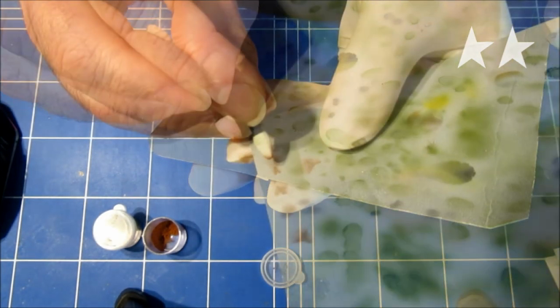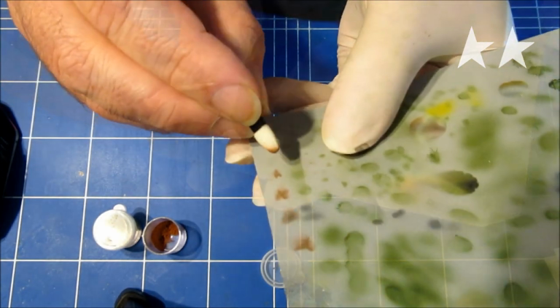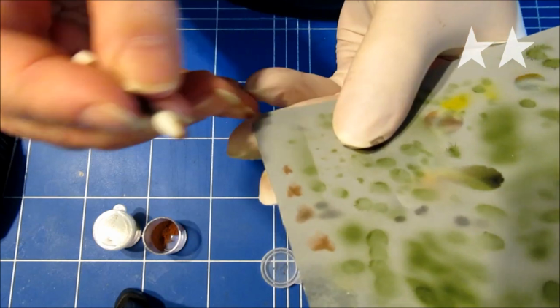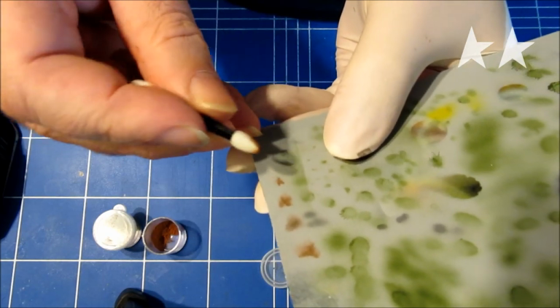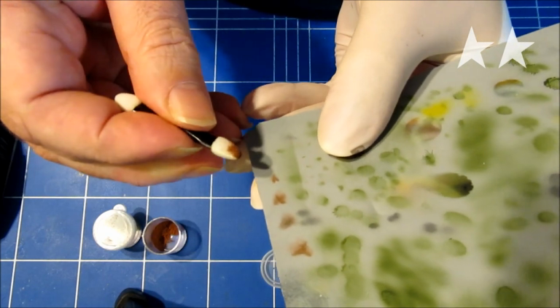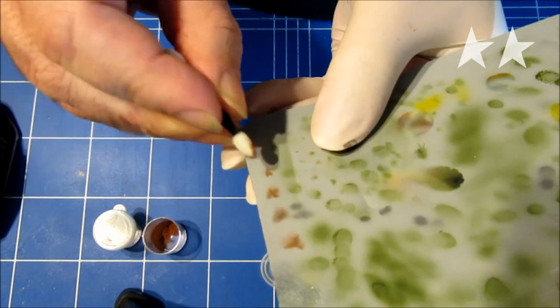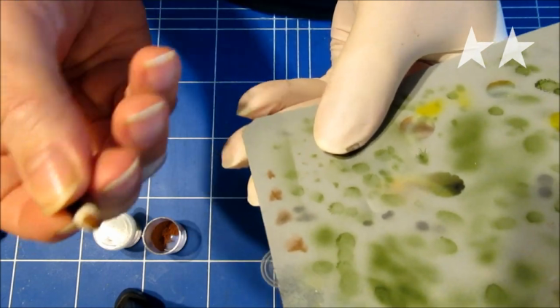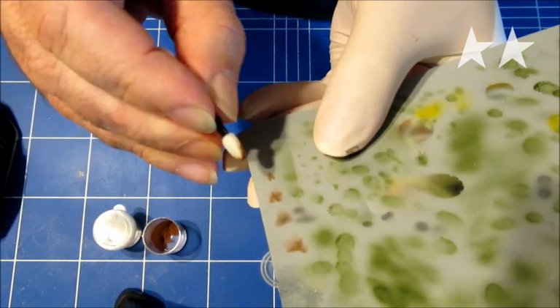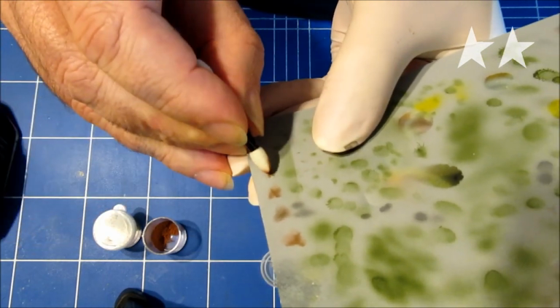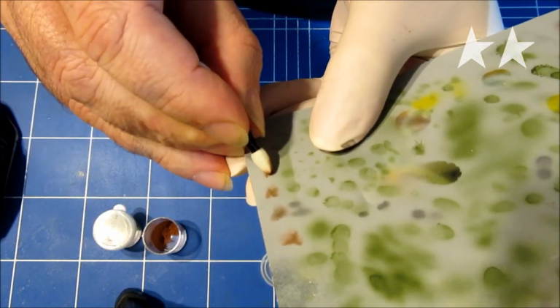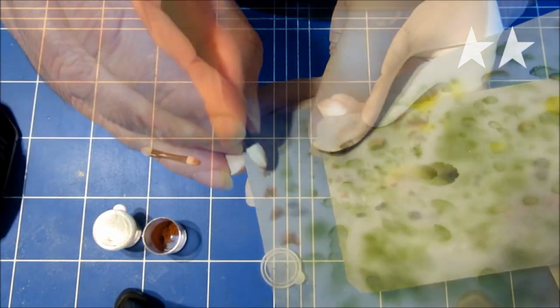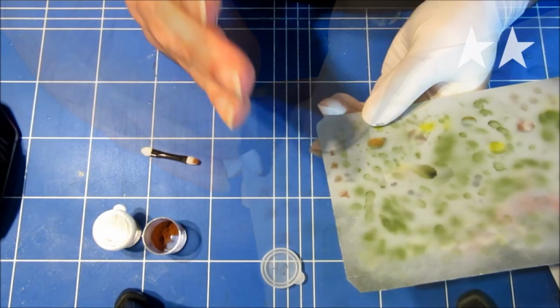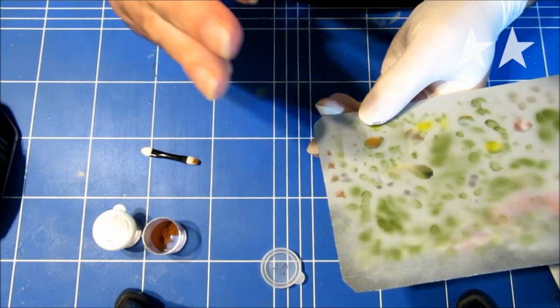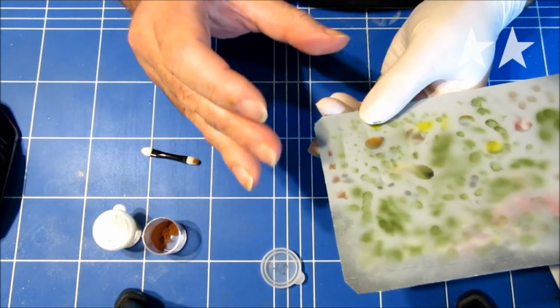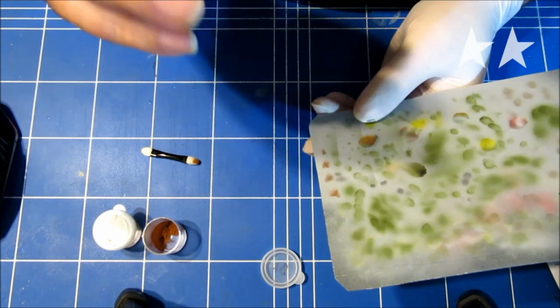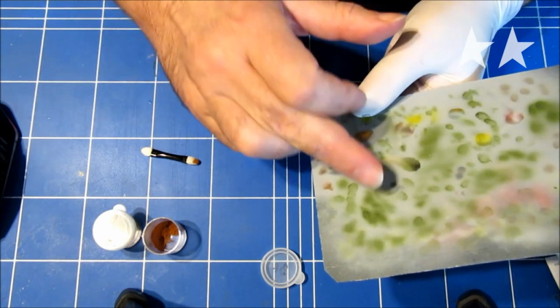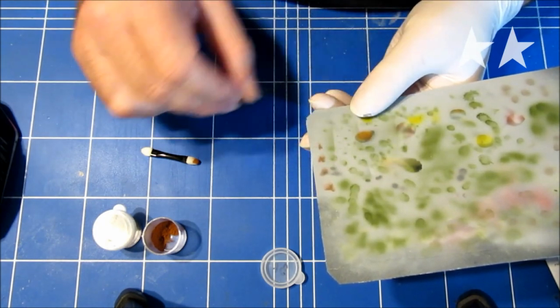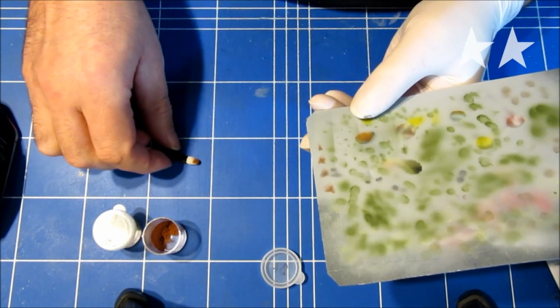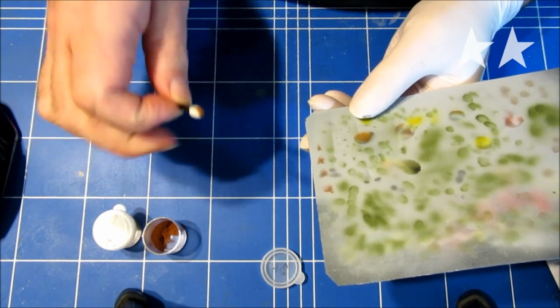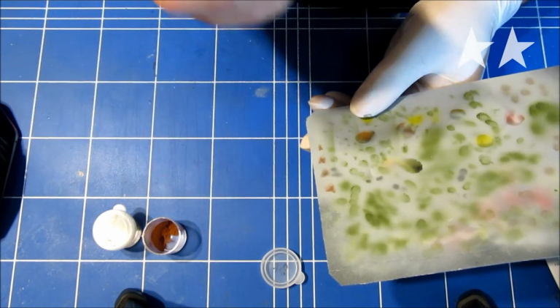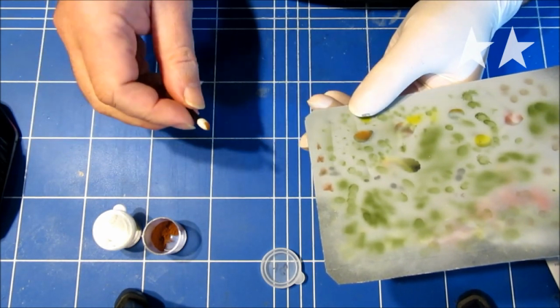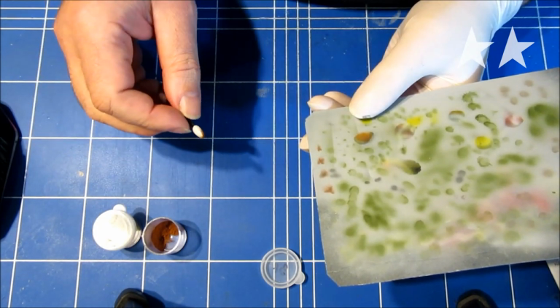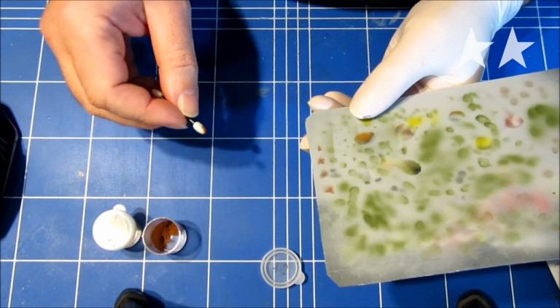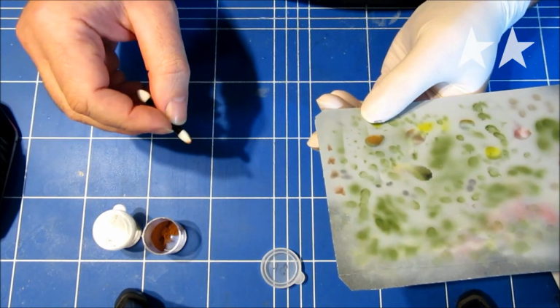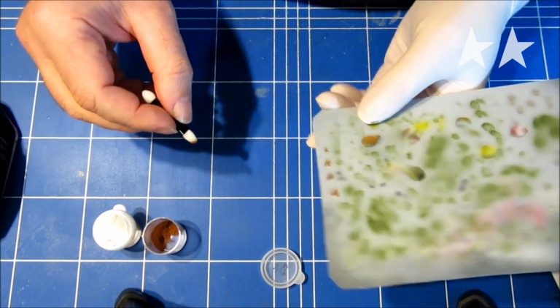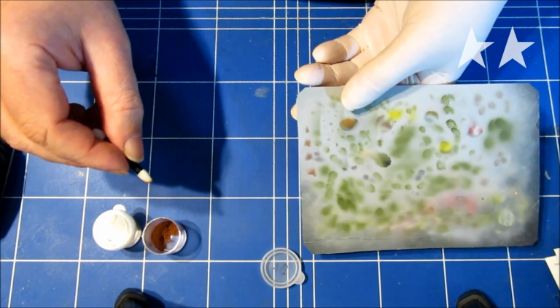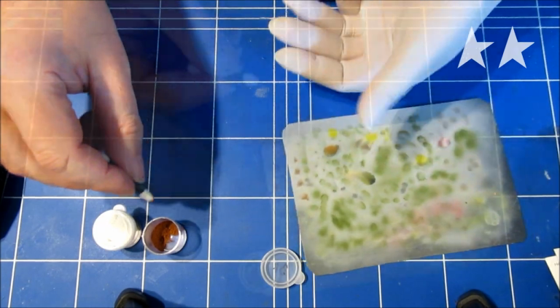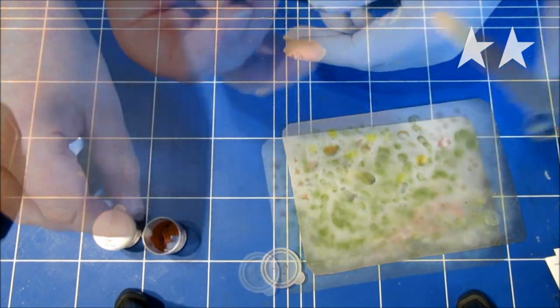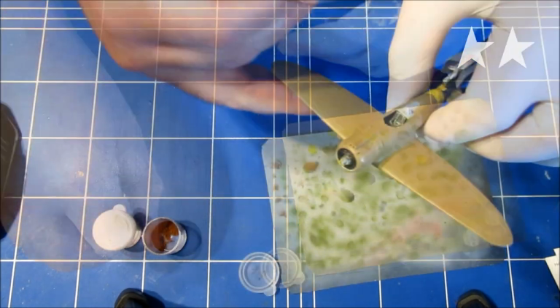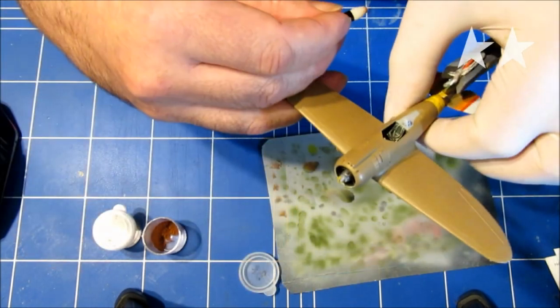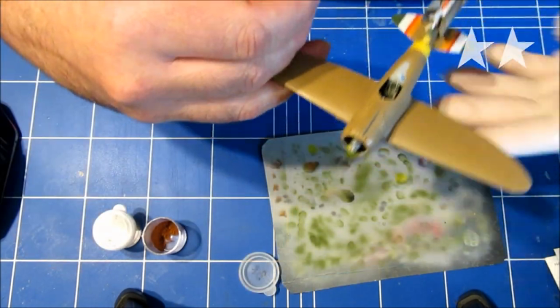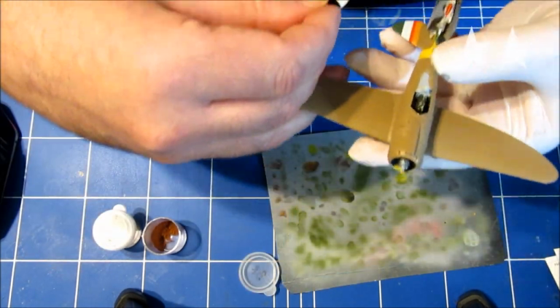It works best if there's not too much powder on your applicator. Test your spots on a piece of paper first before applying it to the model itself. Okay, here we go.